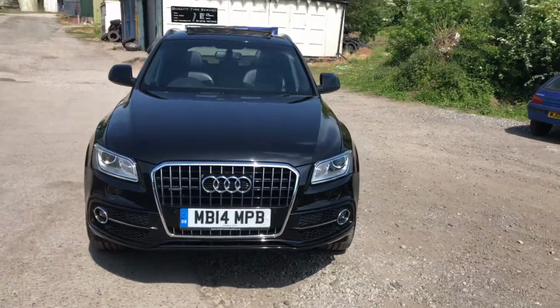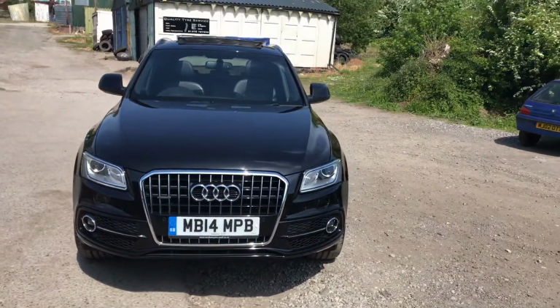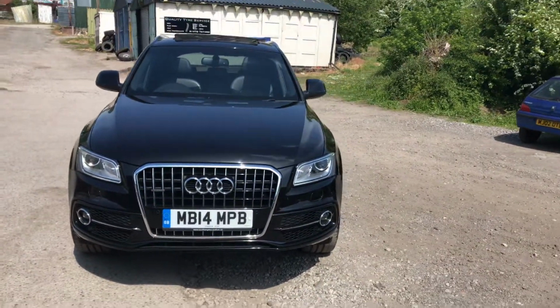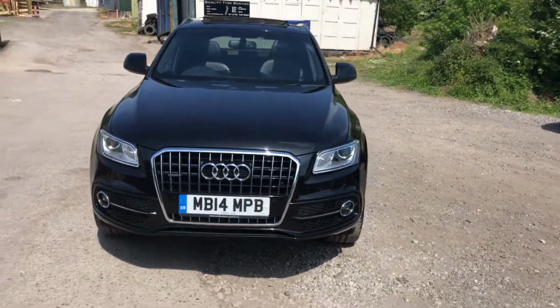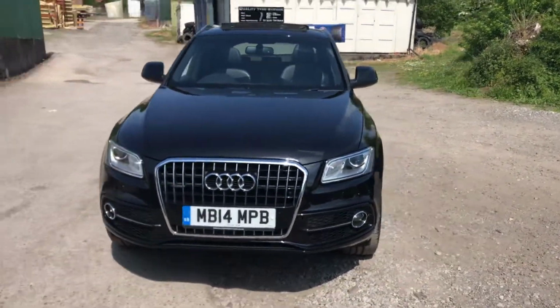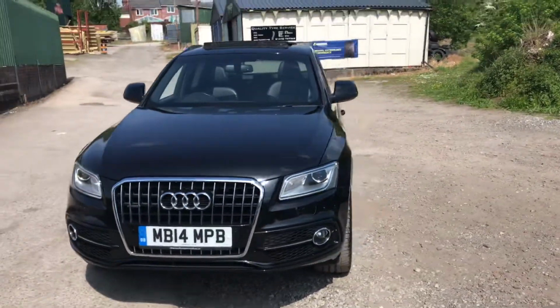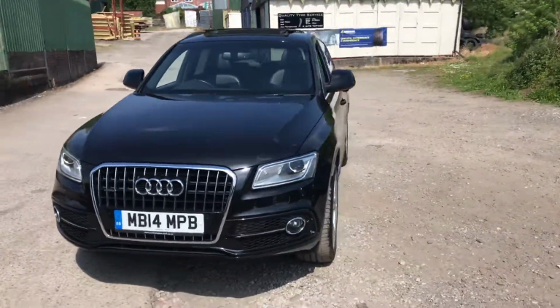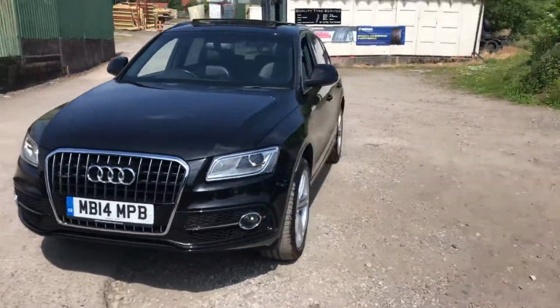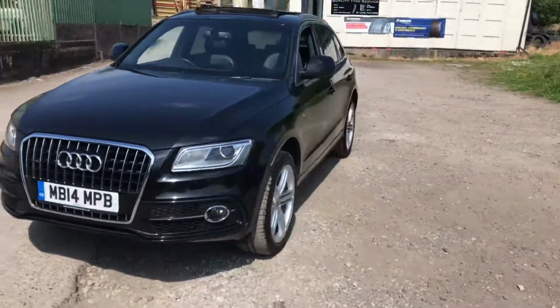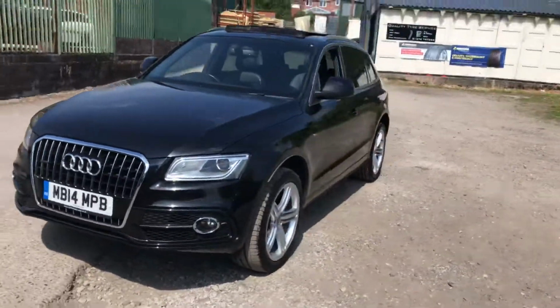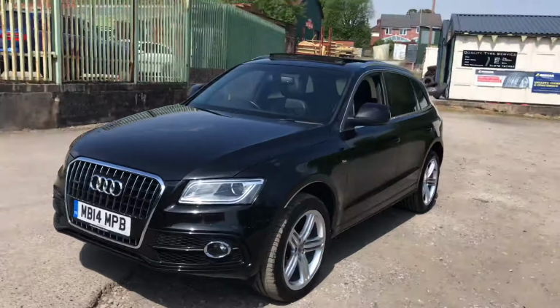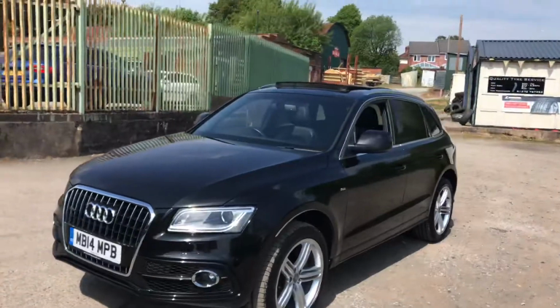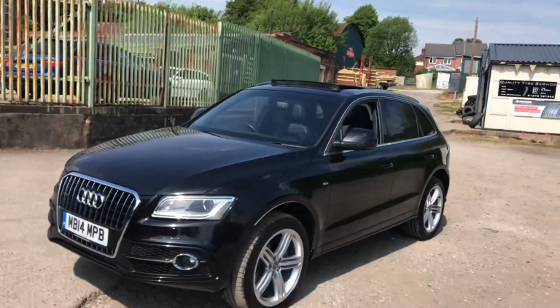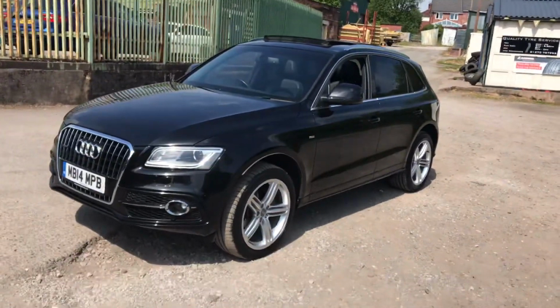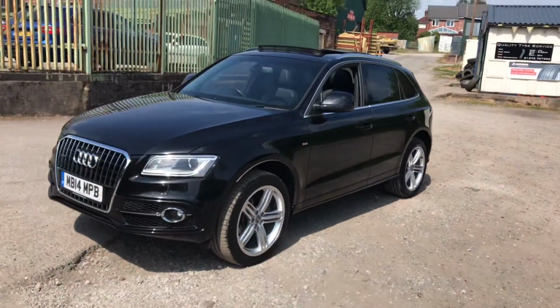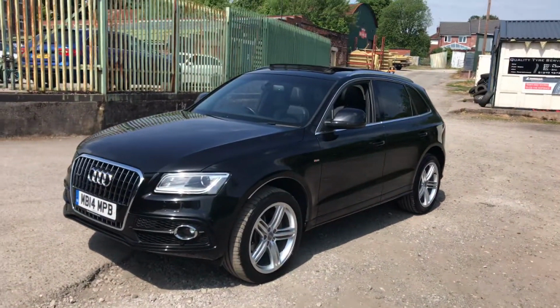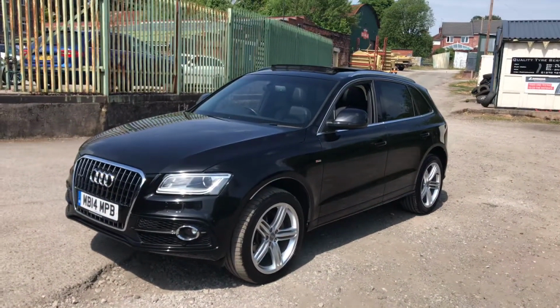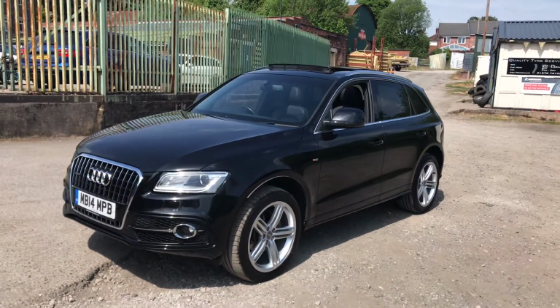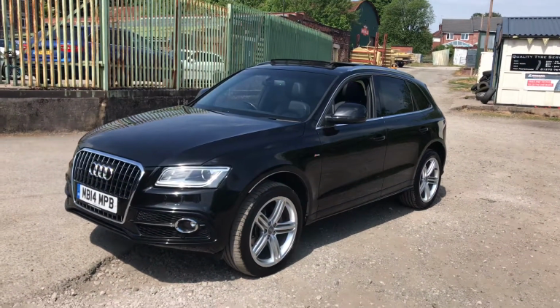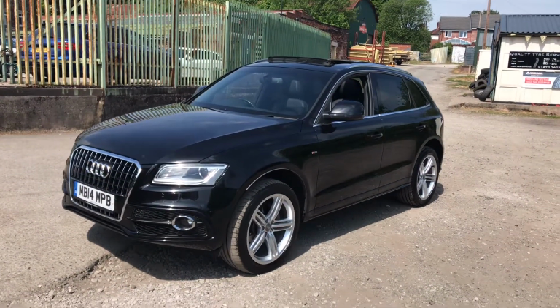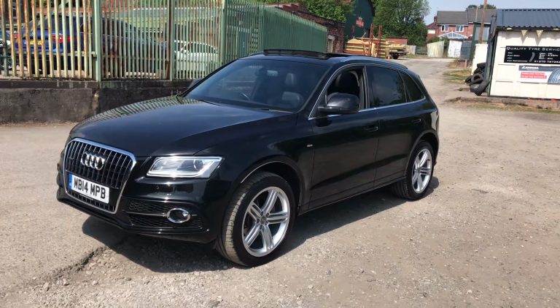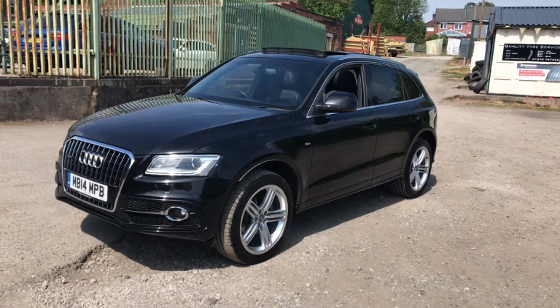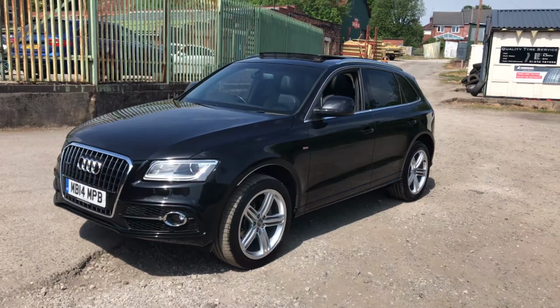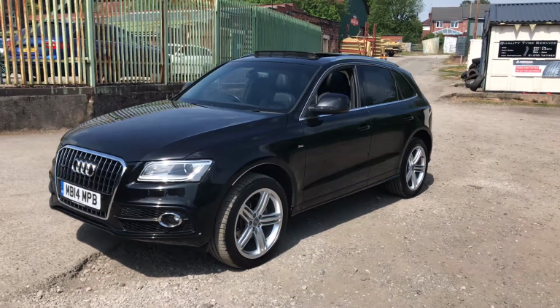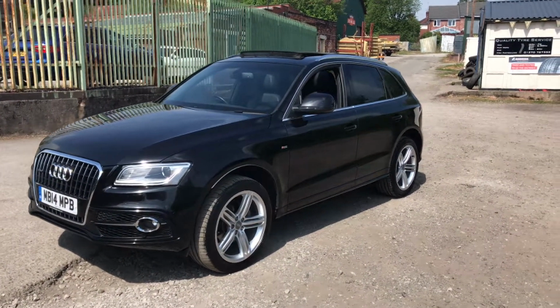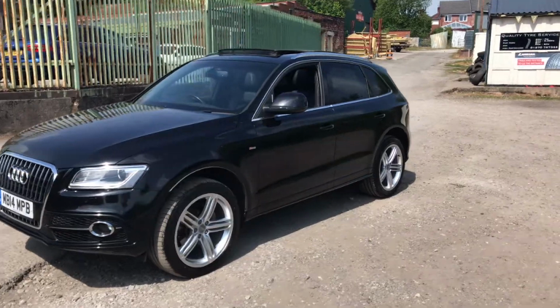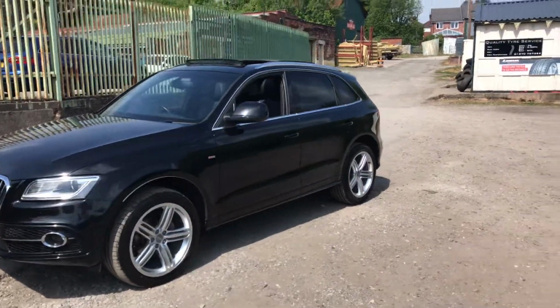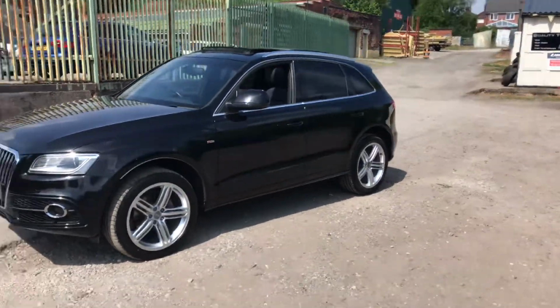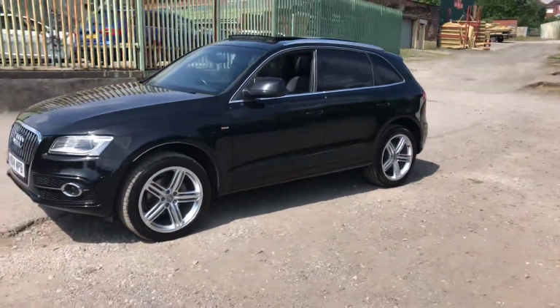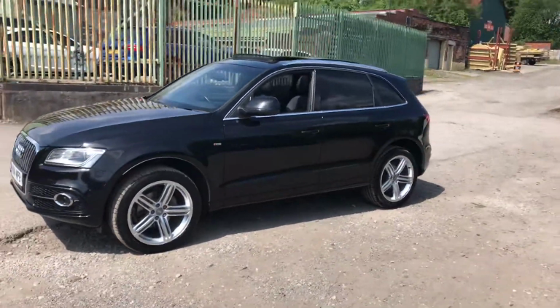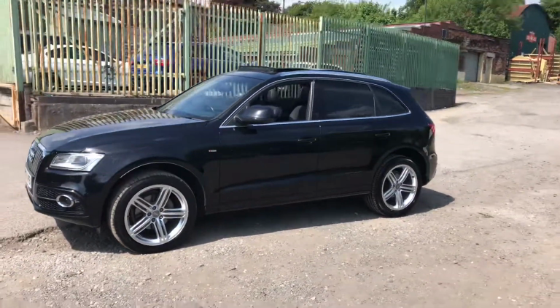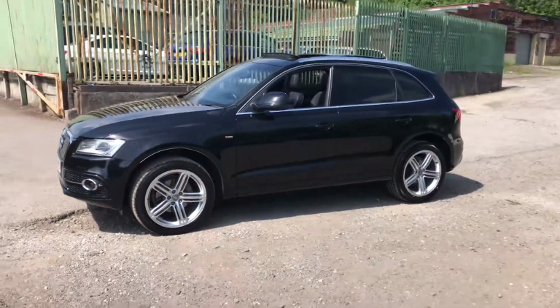It's a one owner car, comes complete with a full history. It's MOT'd with full history and a recent service, ready to be driven away today. You can literally pop down and drive the car away from our site any time — we are open 7 days a week.